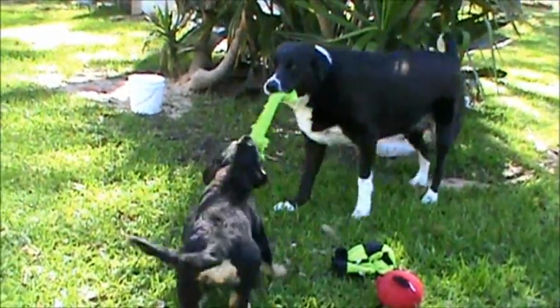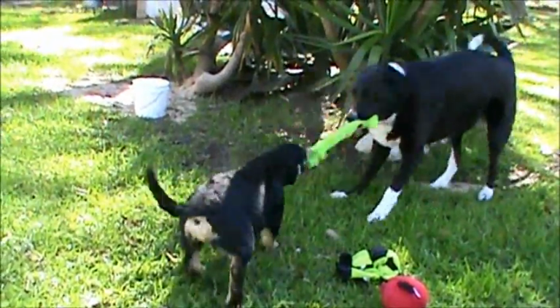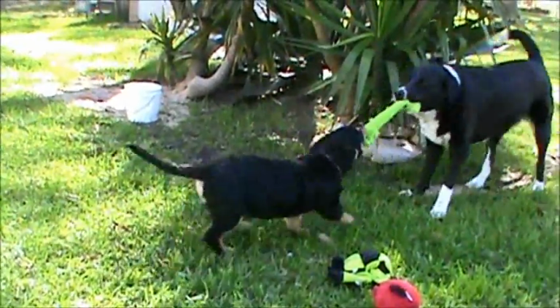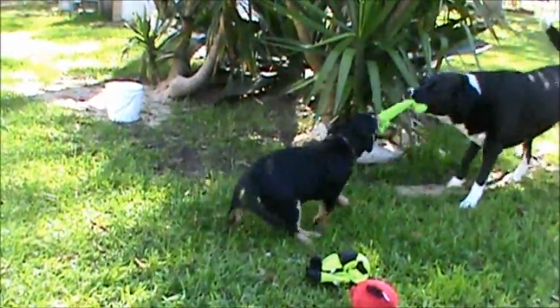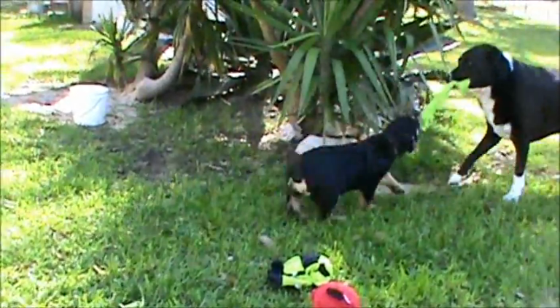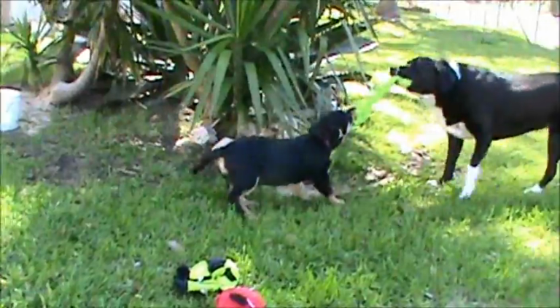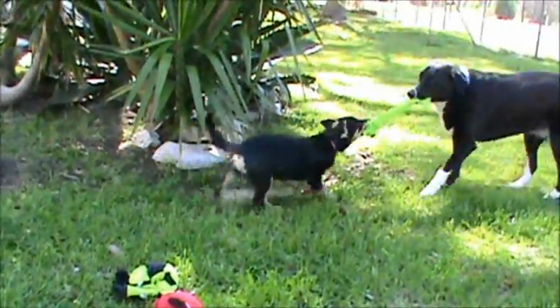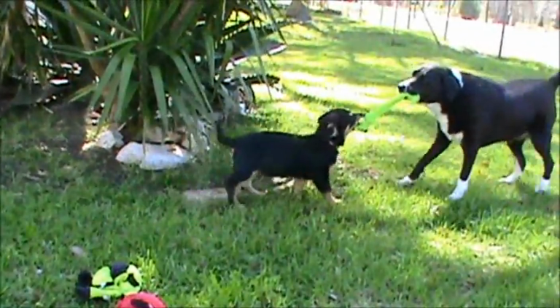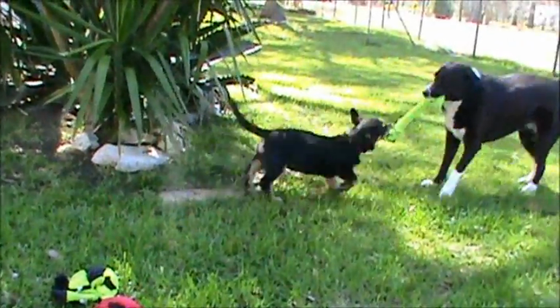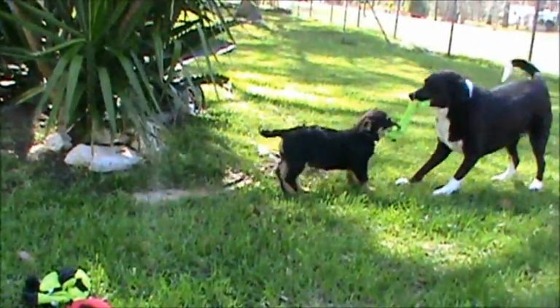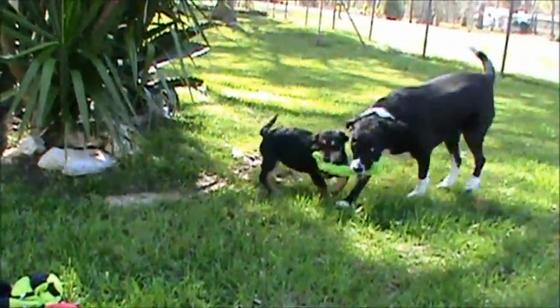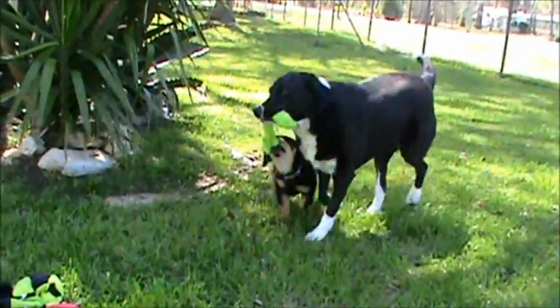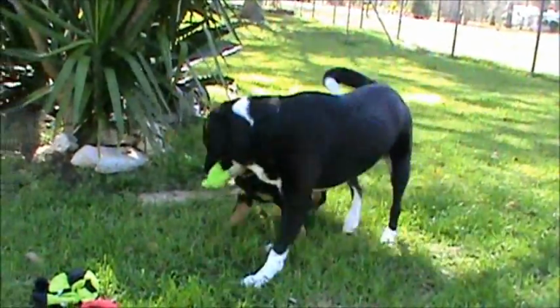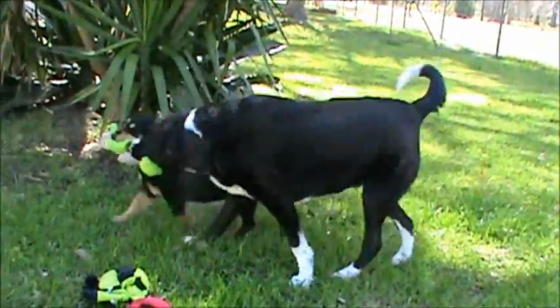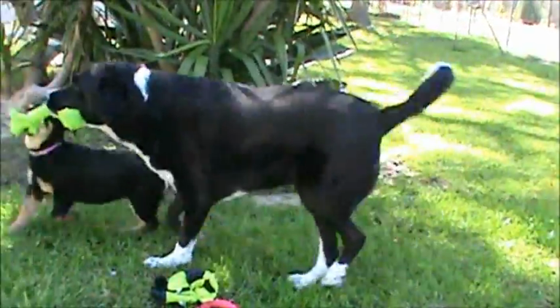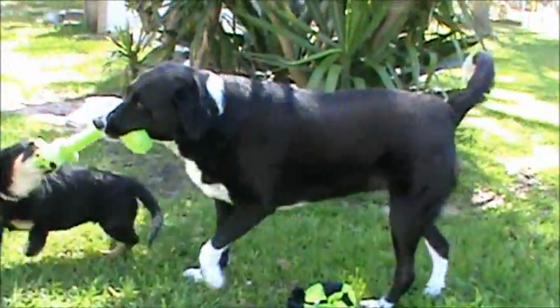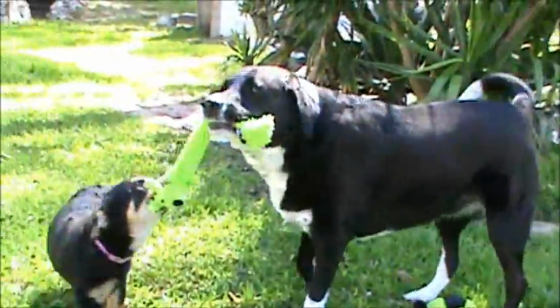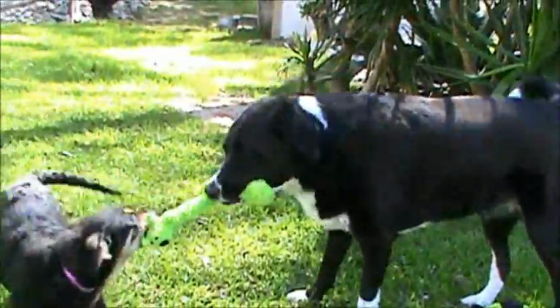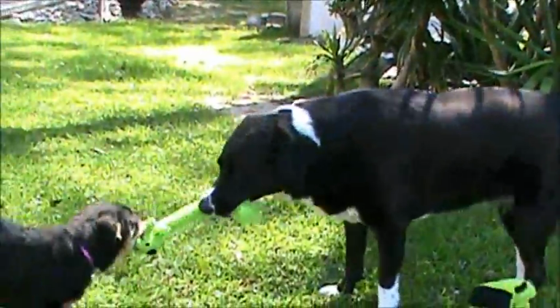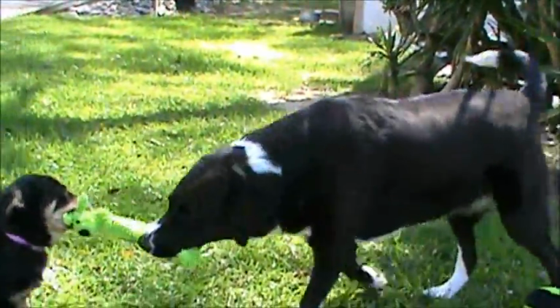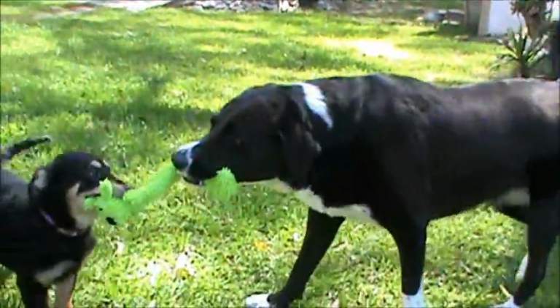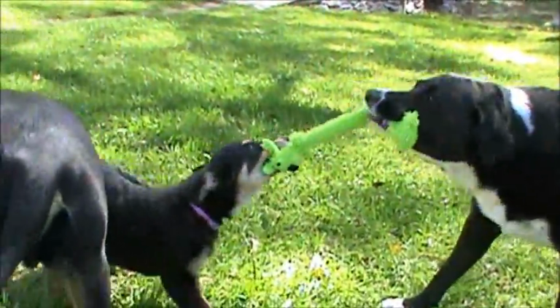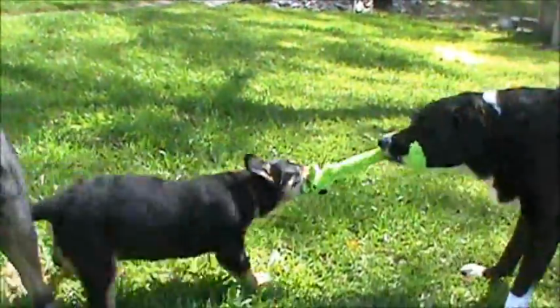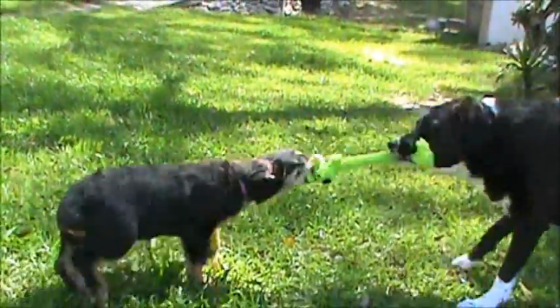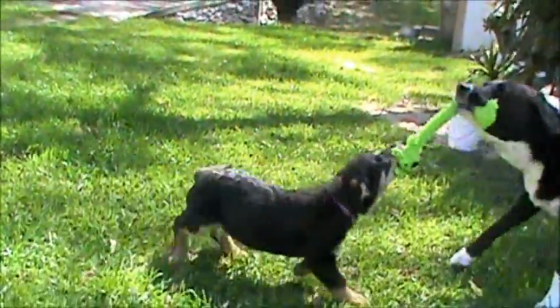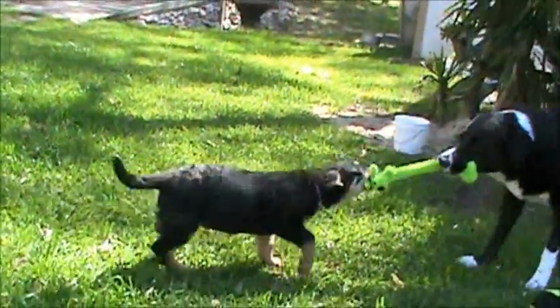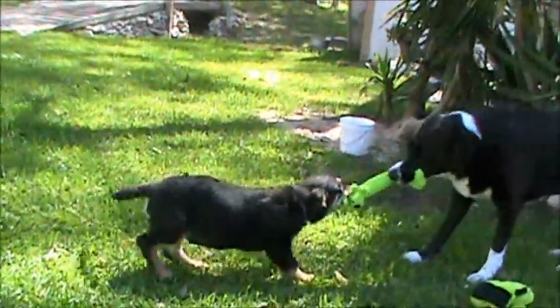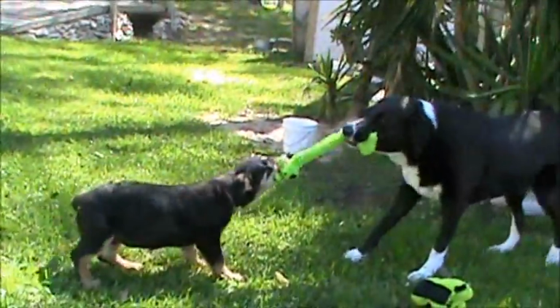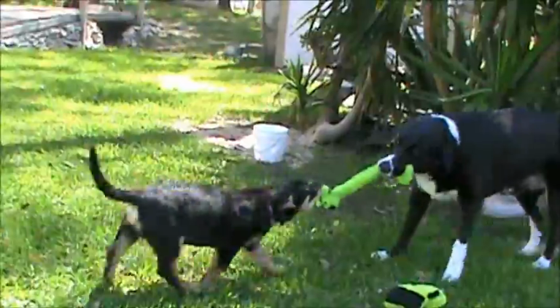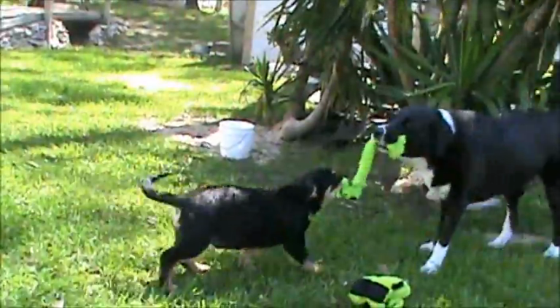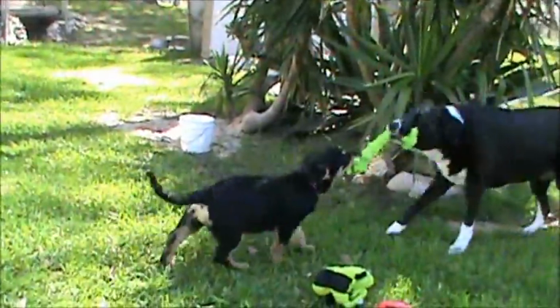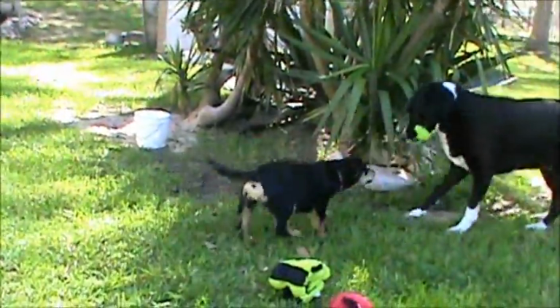Look how good Sheba's playing with her. So will Sissy play with Sheba like this?